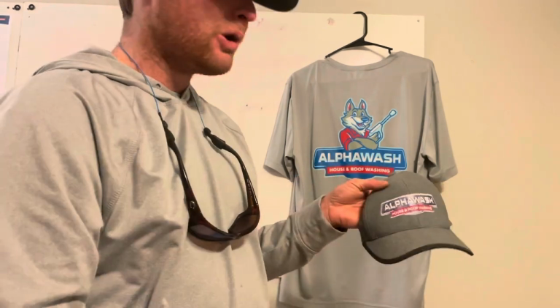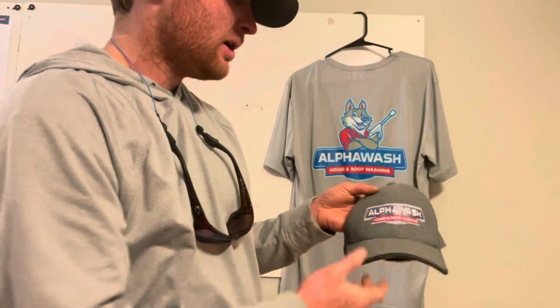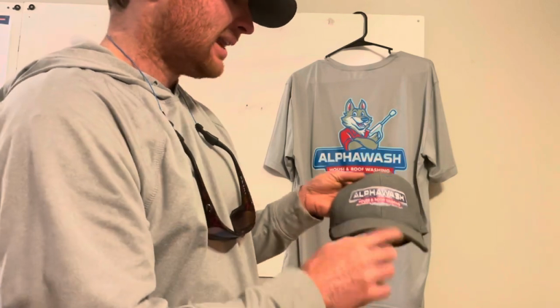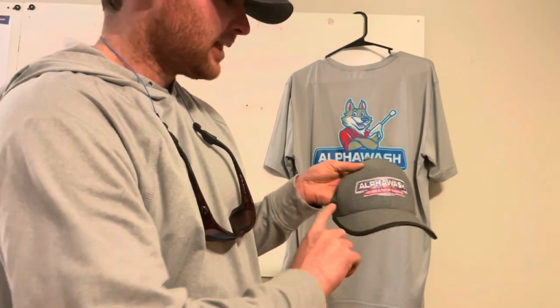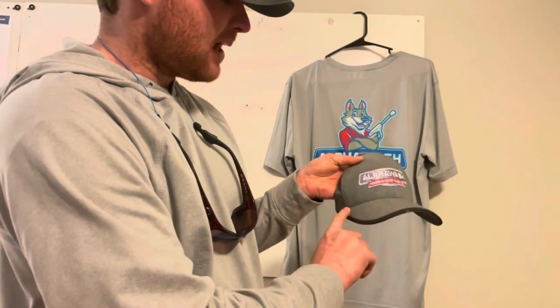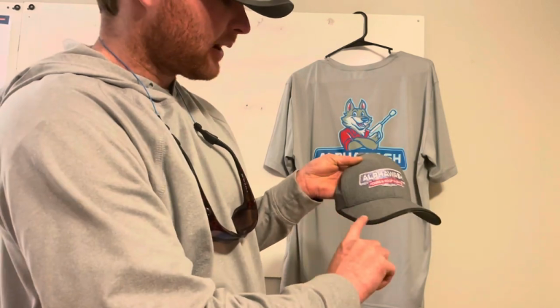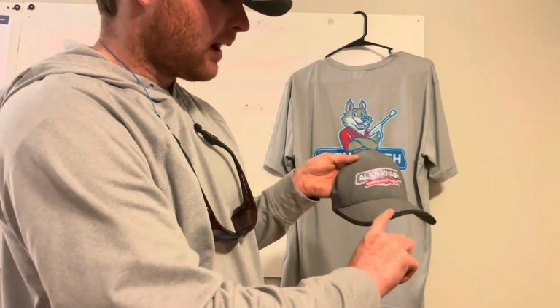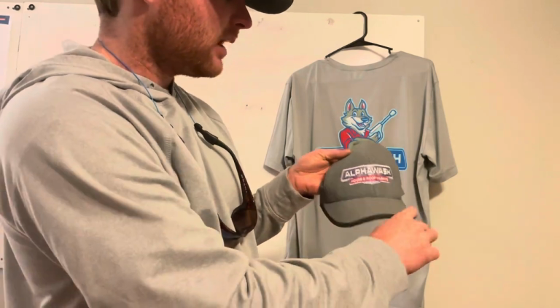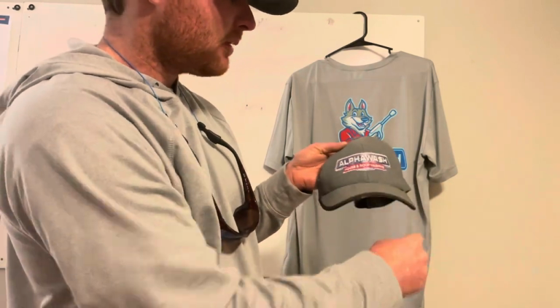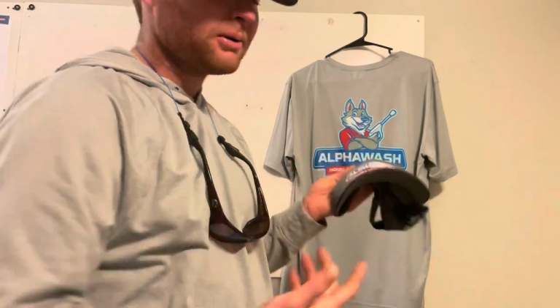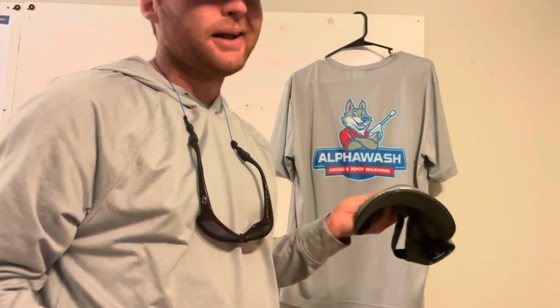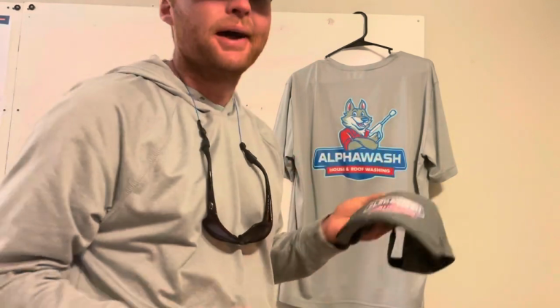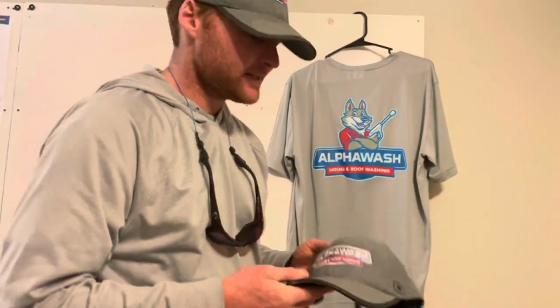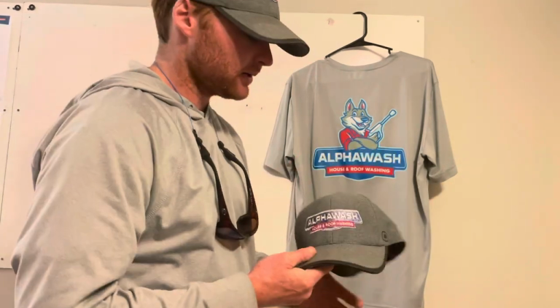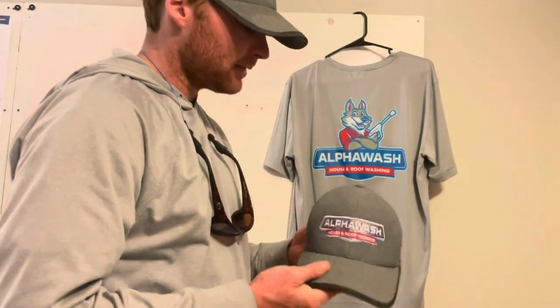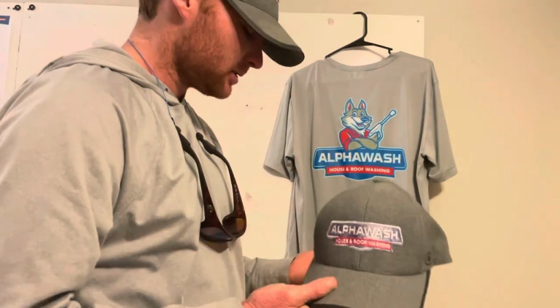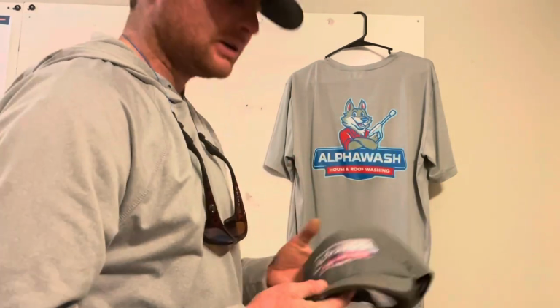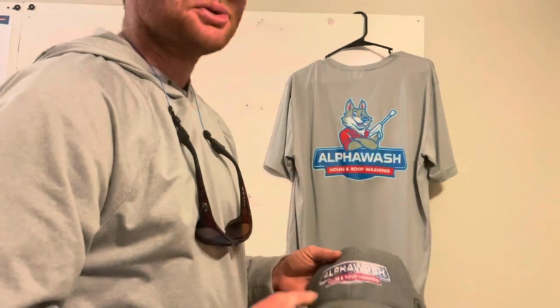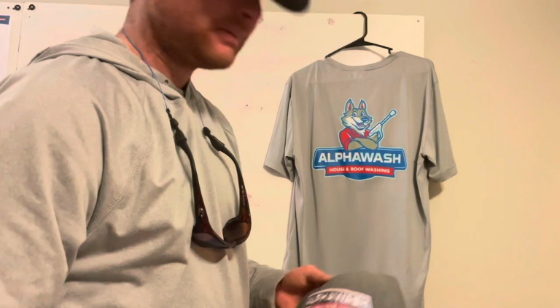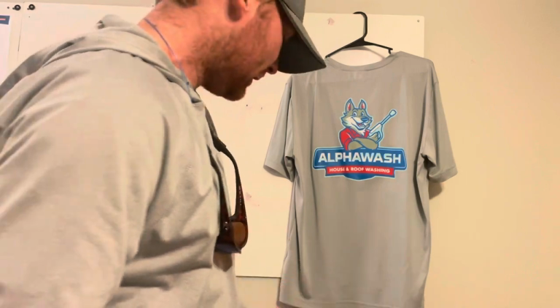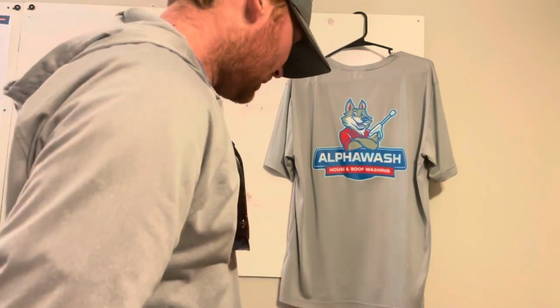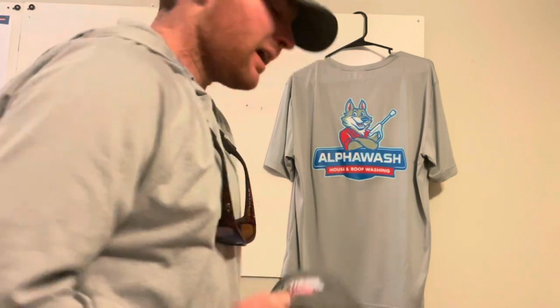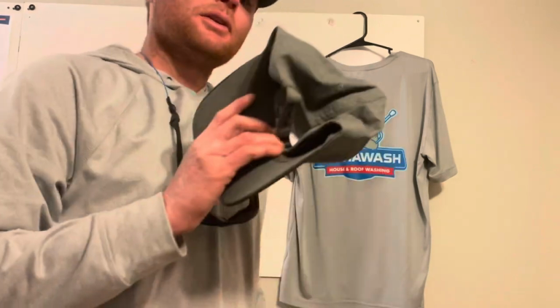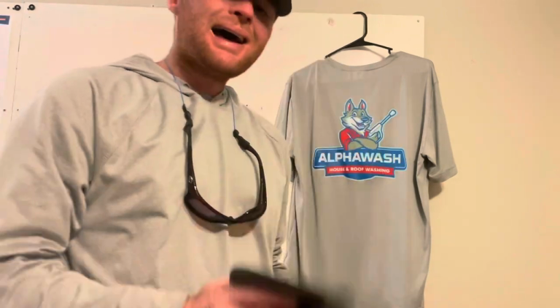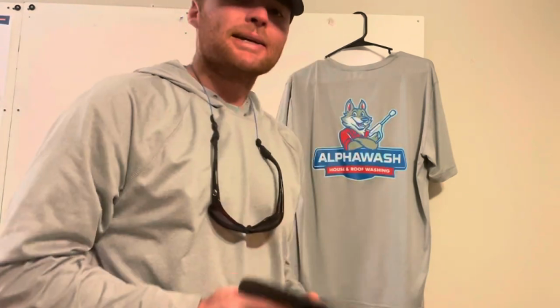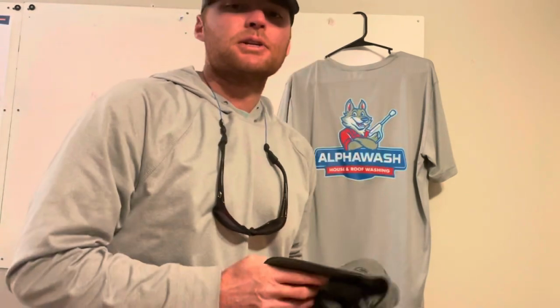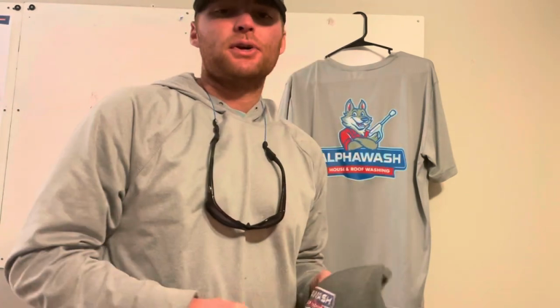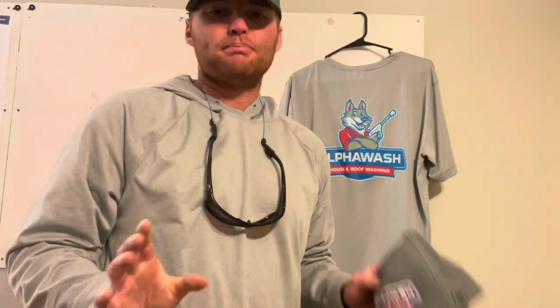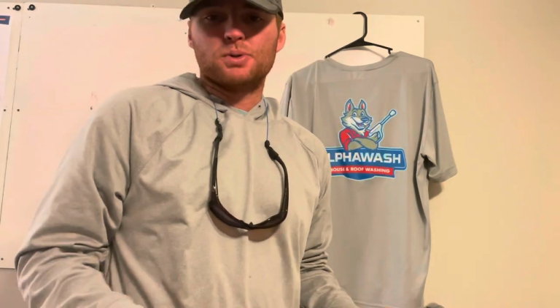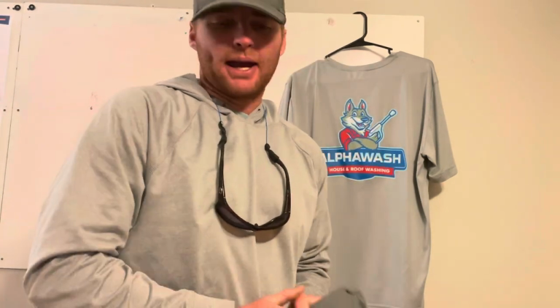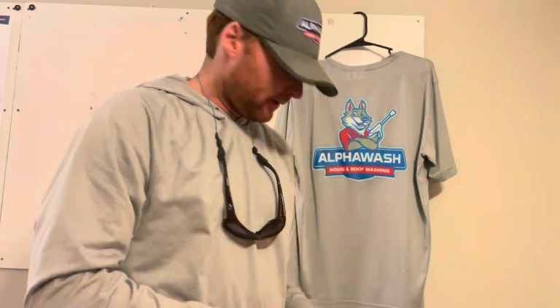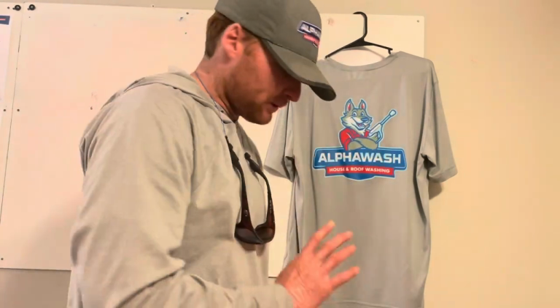These Ogio hats are 100% polyester — it says so right there on the tag. I really like the black outline around the bill too. It looks pretty cool.